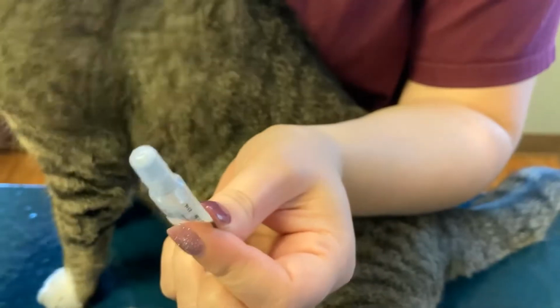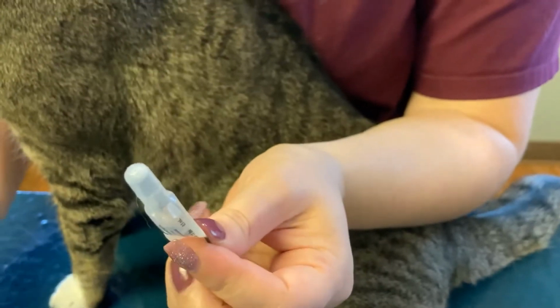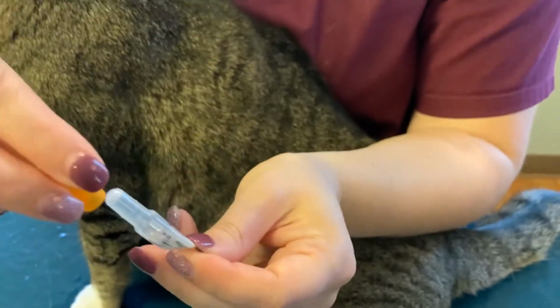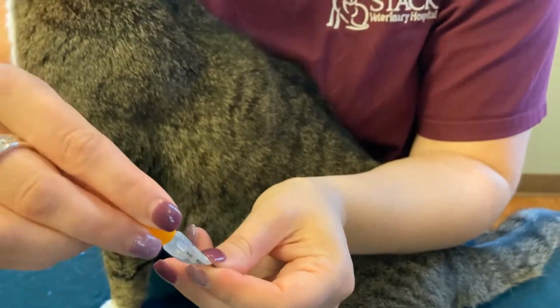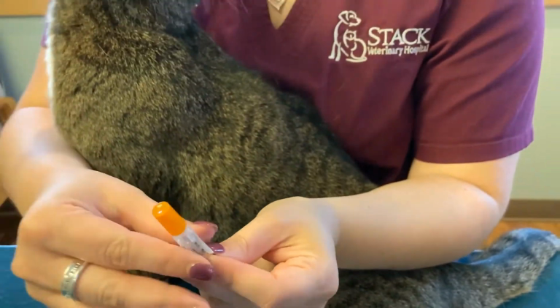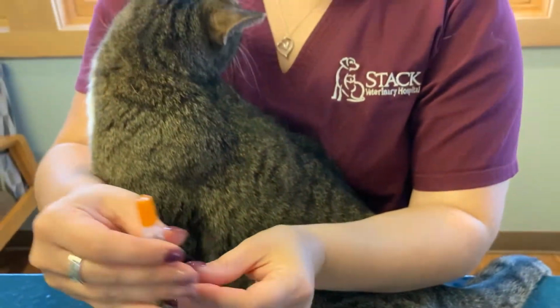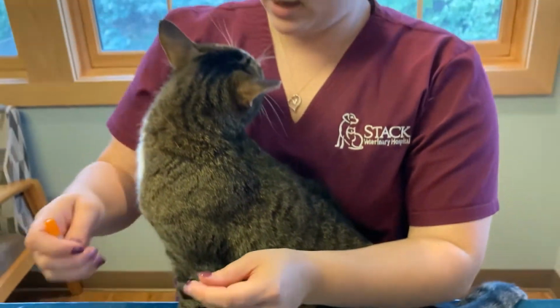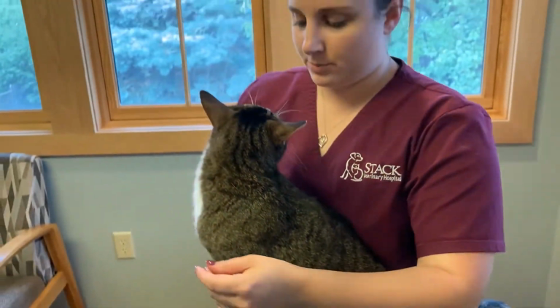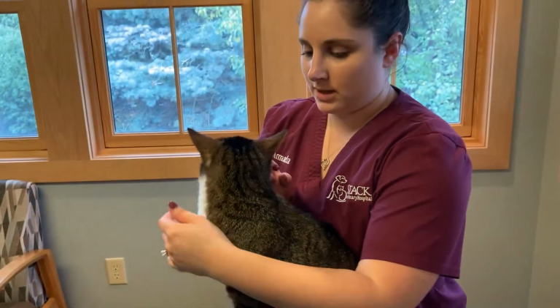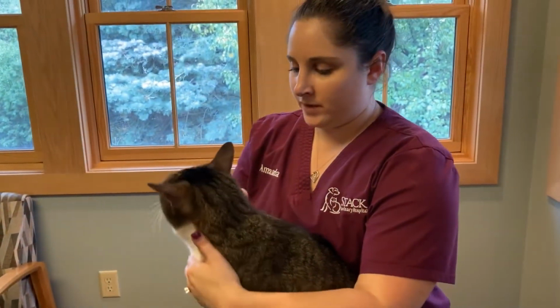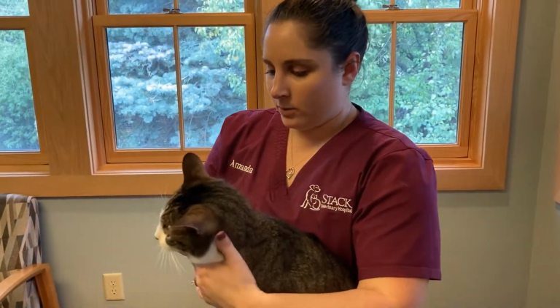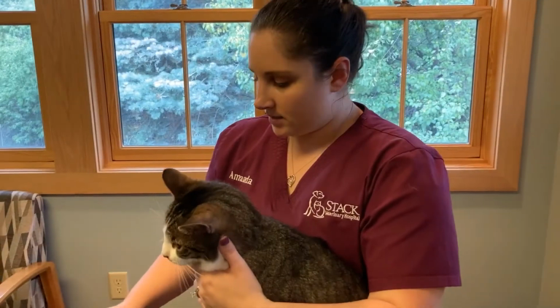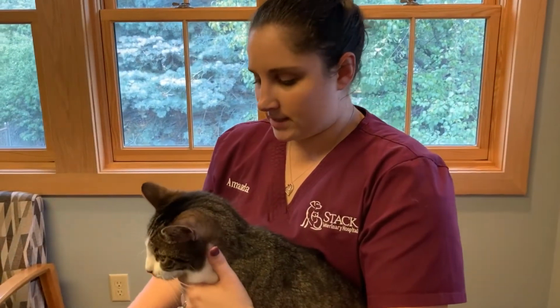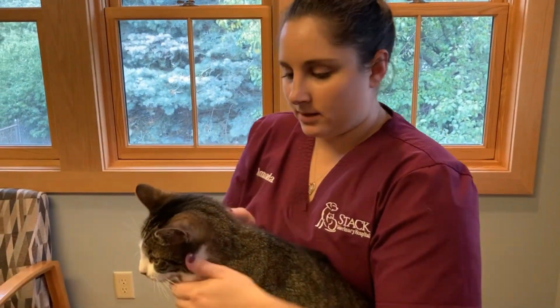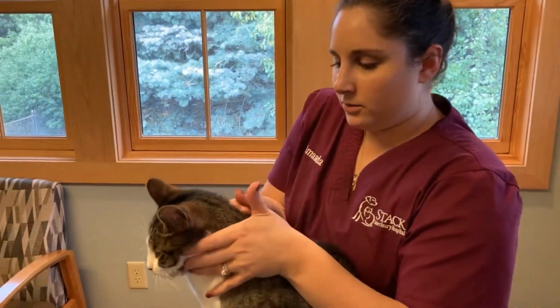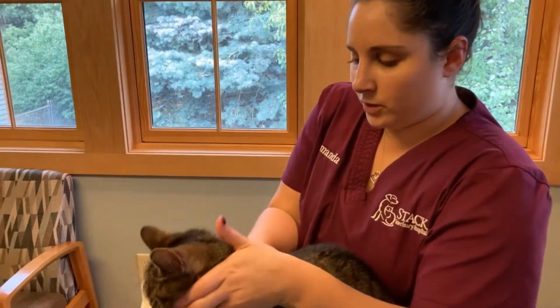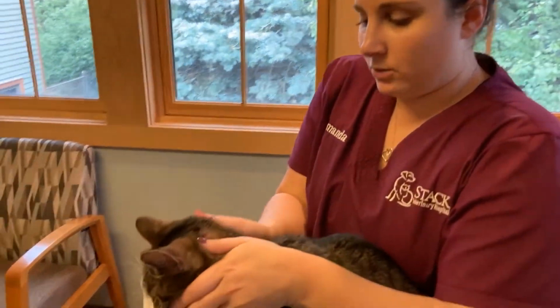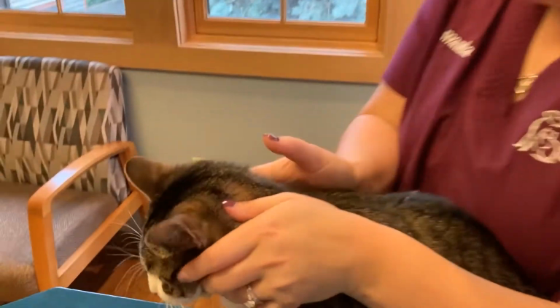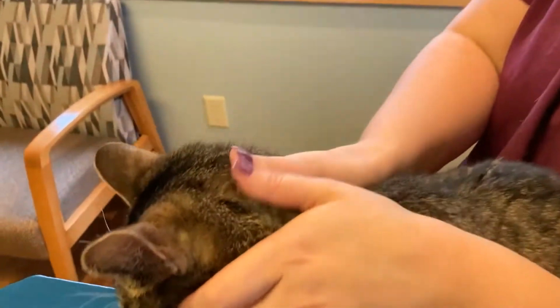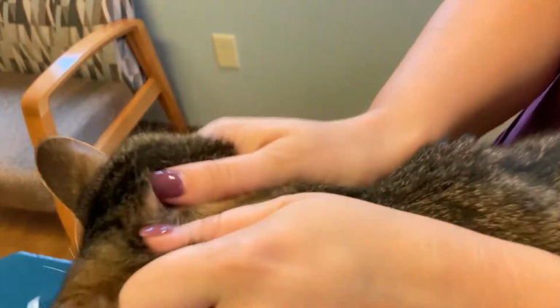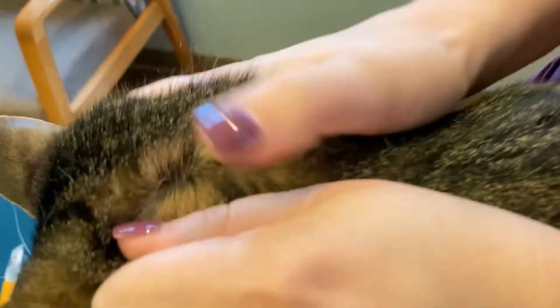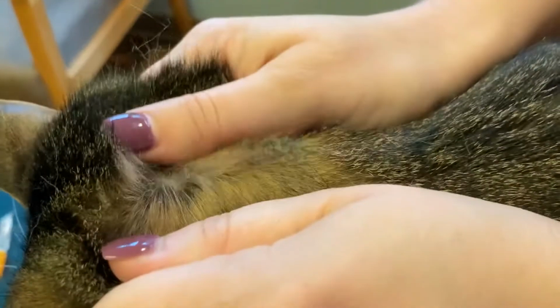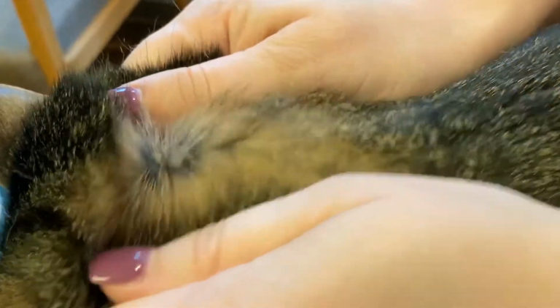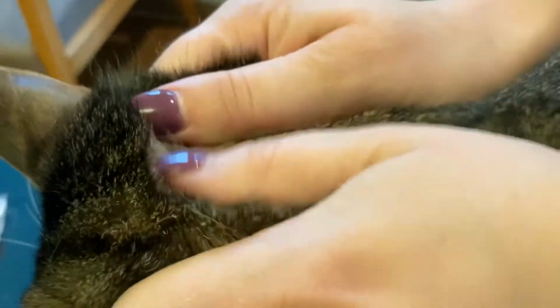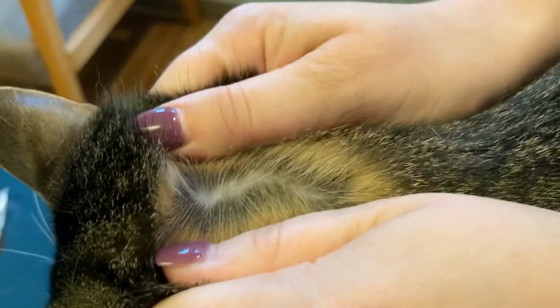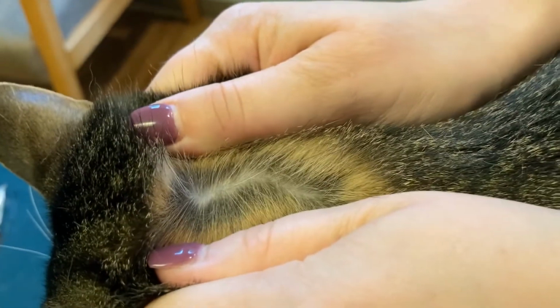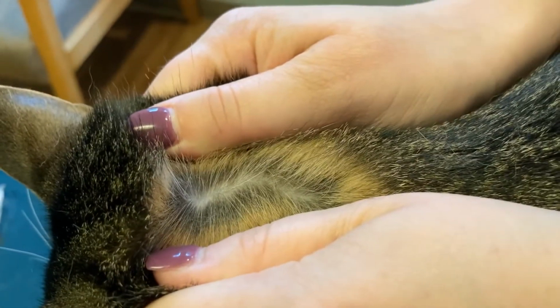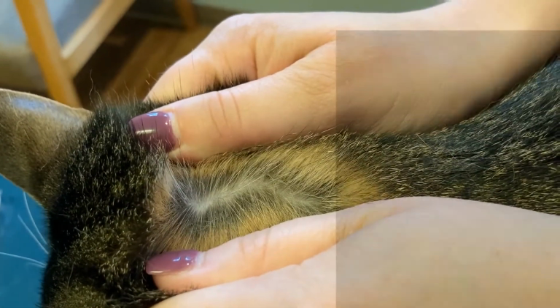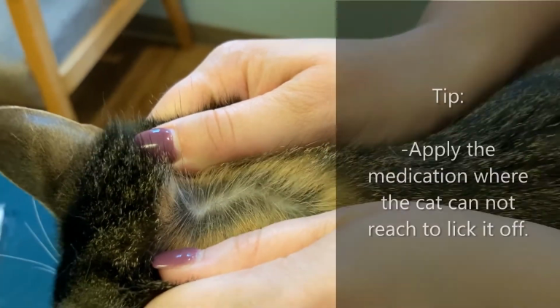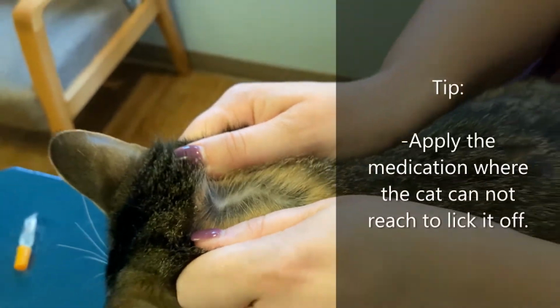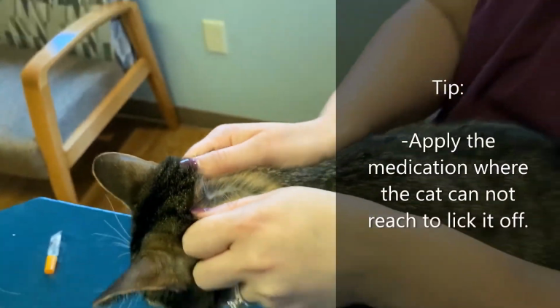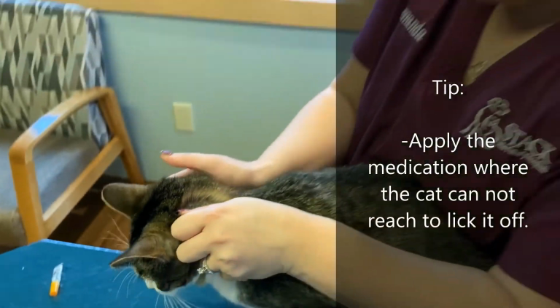Once you are ready, what you are going to do is try and part the hair as best you can. It works best if you have a second hand with you, or you can kind of hold them like this and part the hair so you can get it right down in there, right along that part of the hairline.